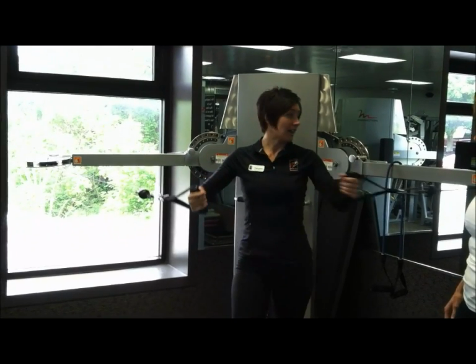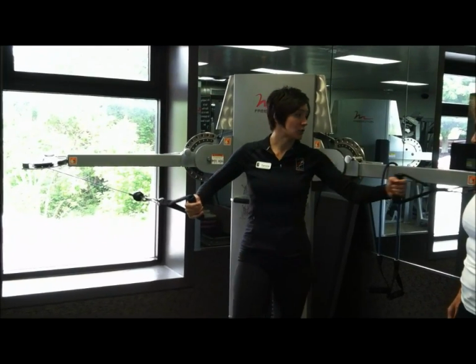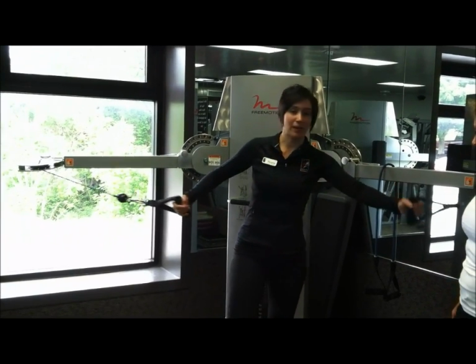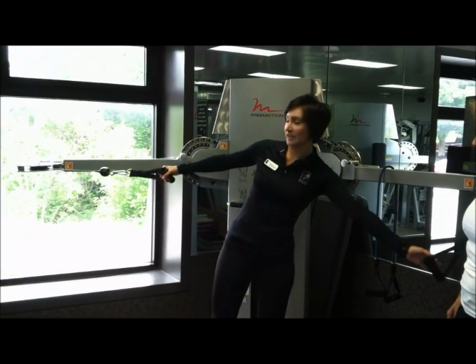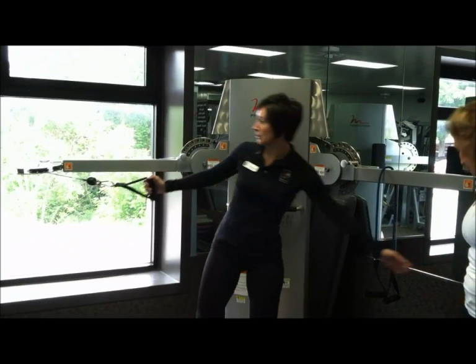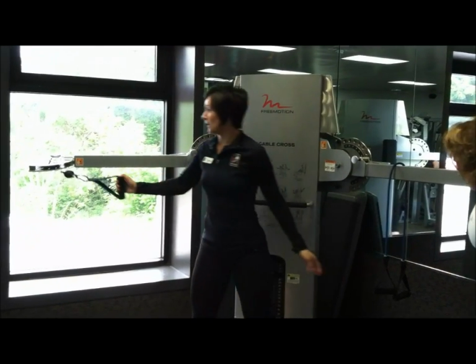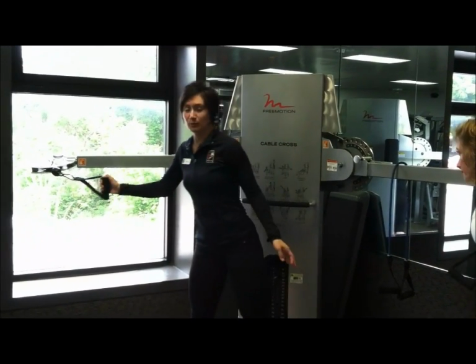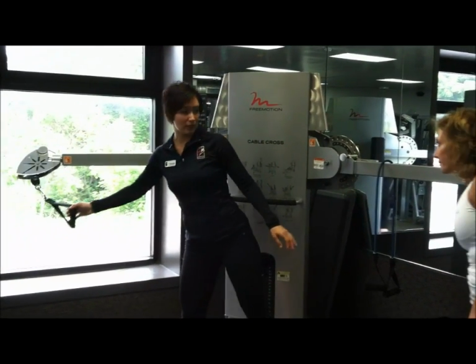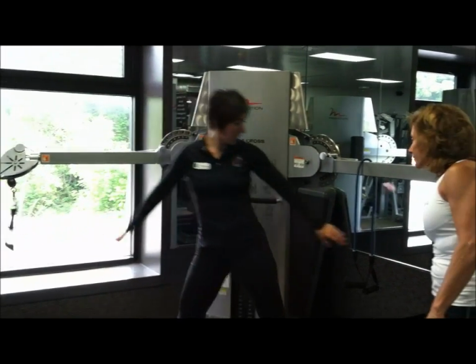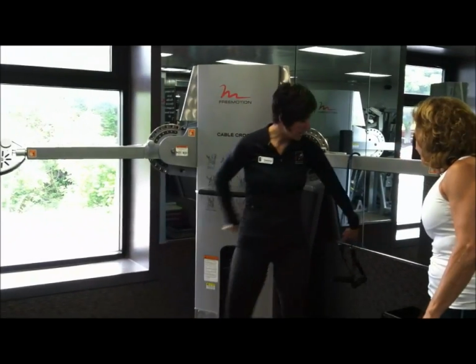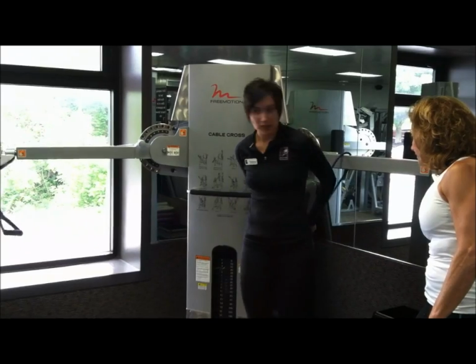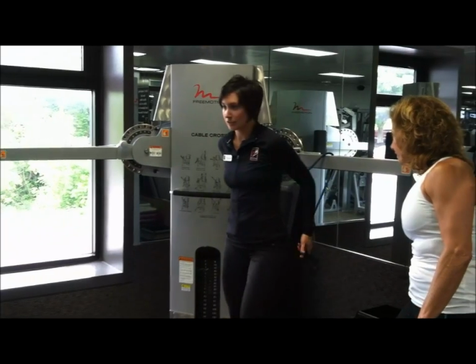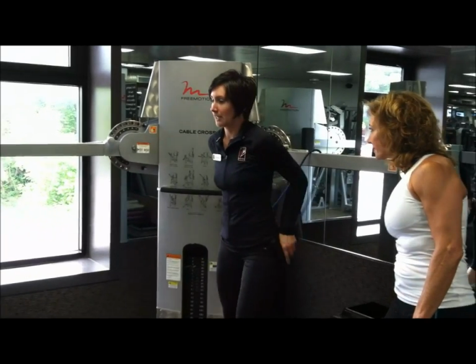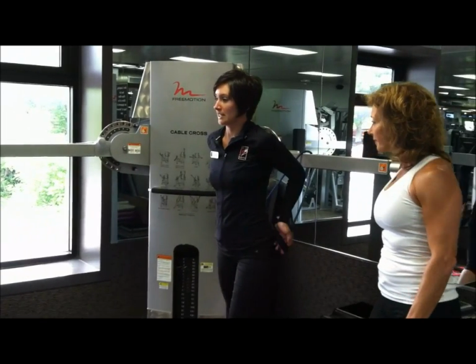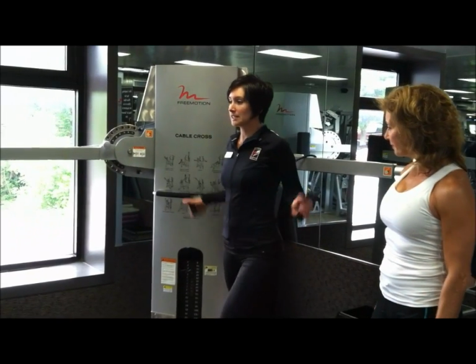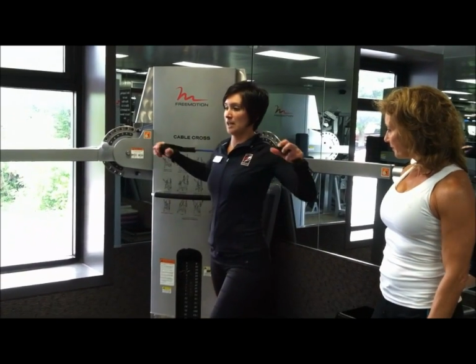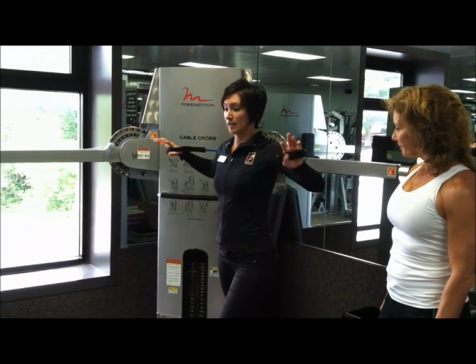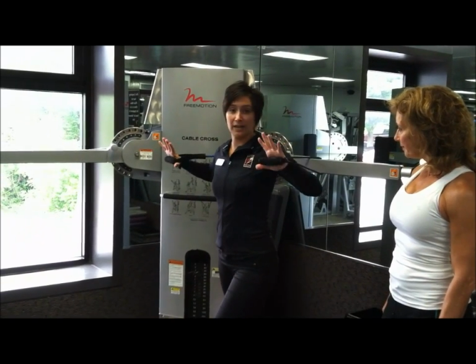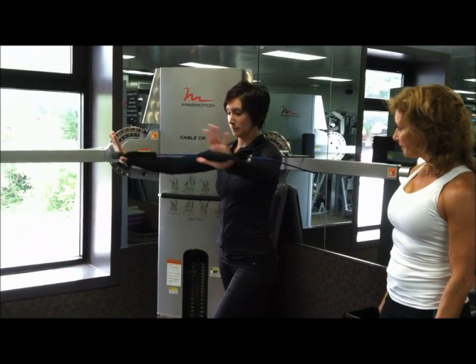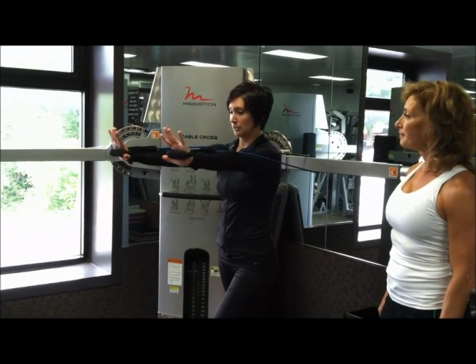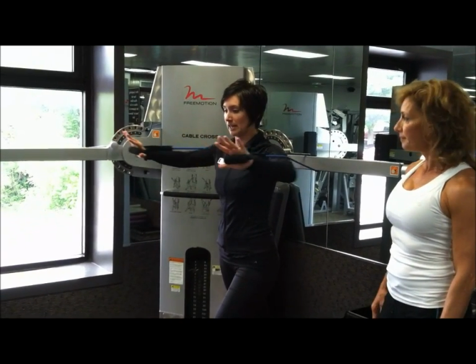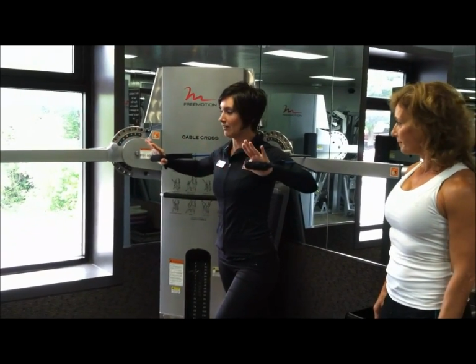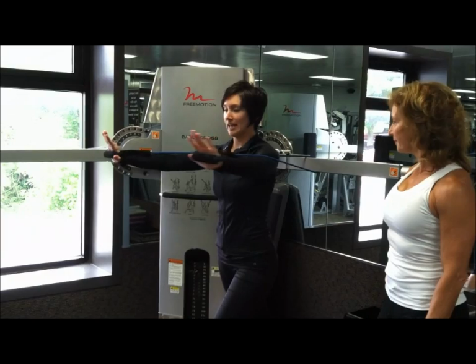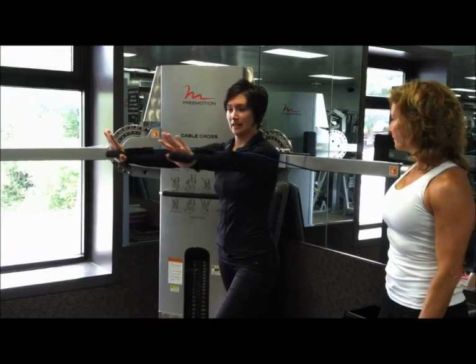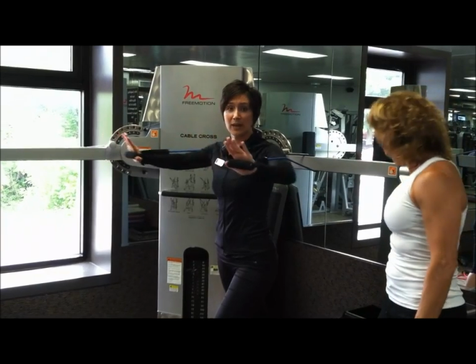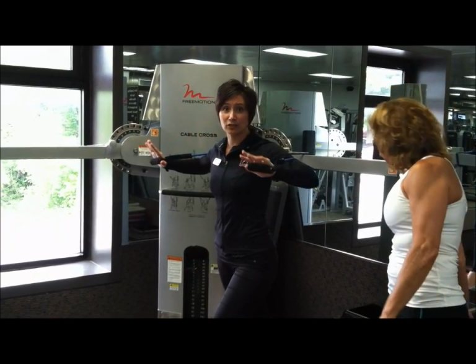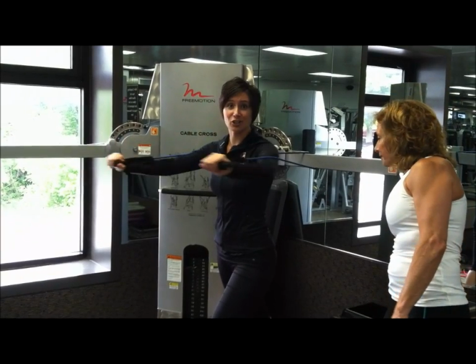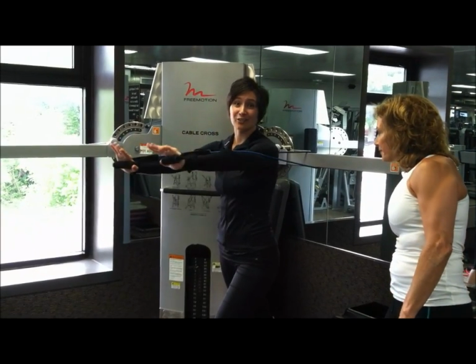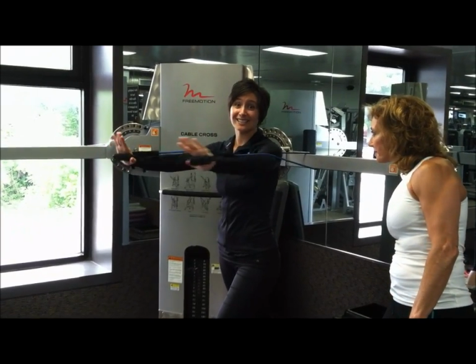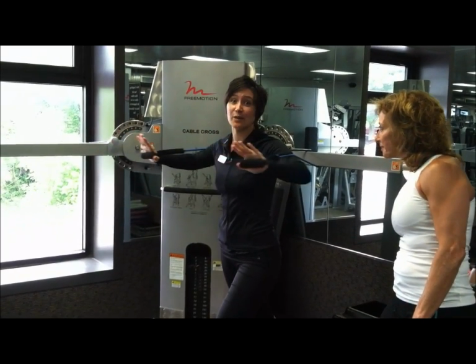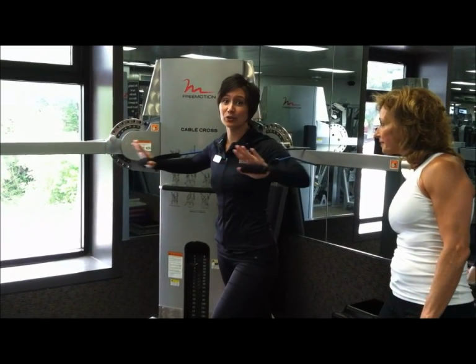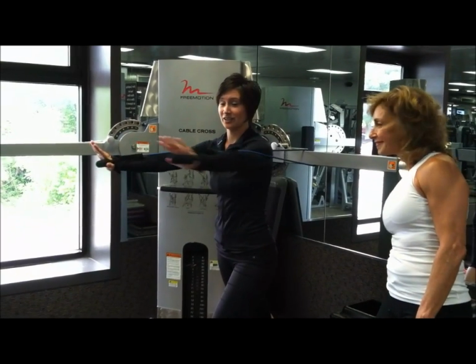I like to superset exercises — no rest in between. Another chest exercise is the band chest press, extending out and in. Bands are great because you get resistance in both directions.